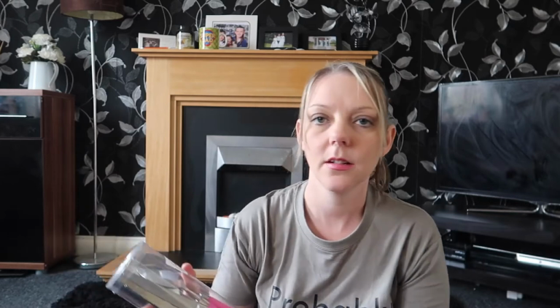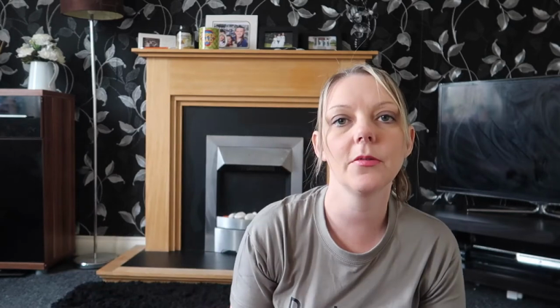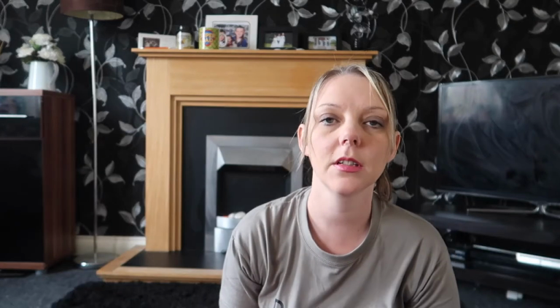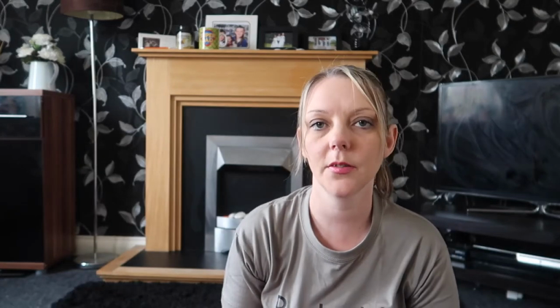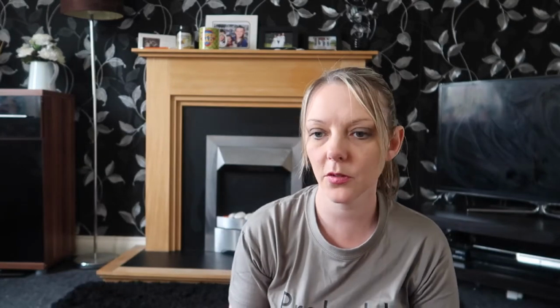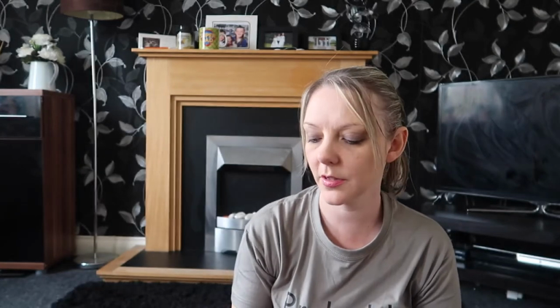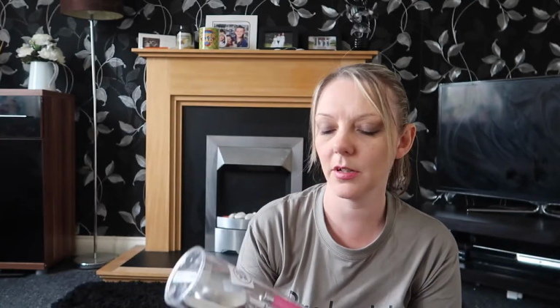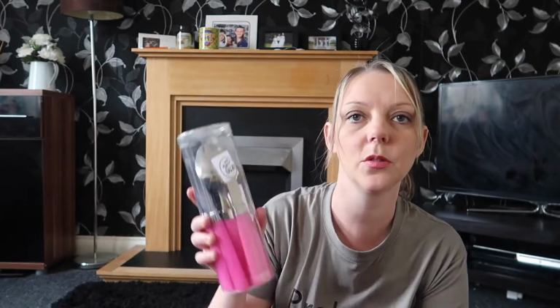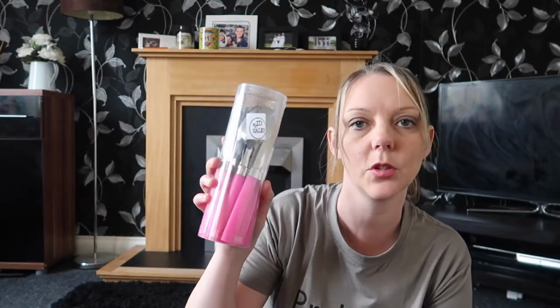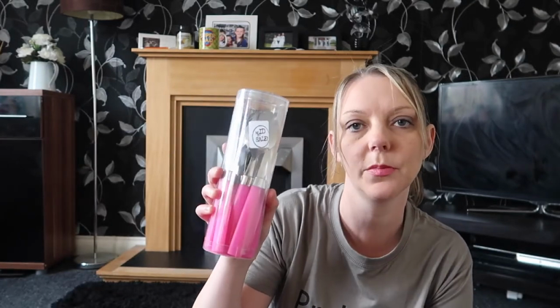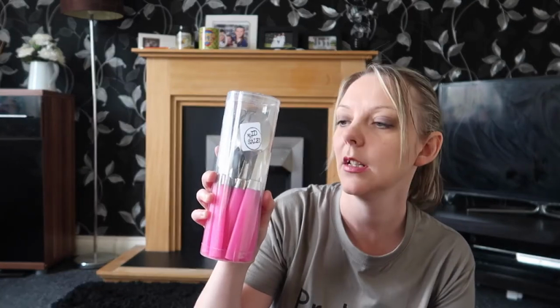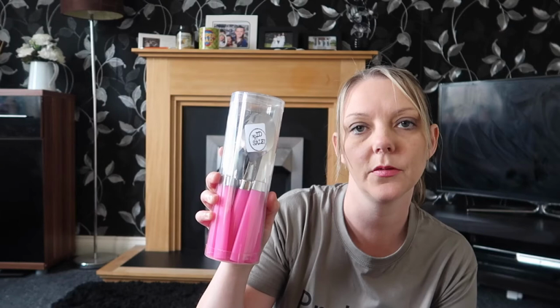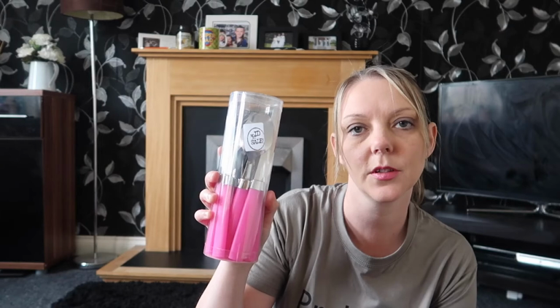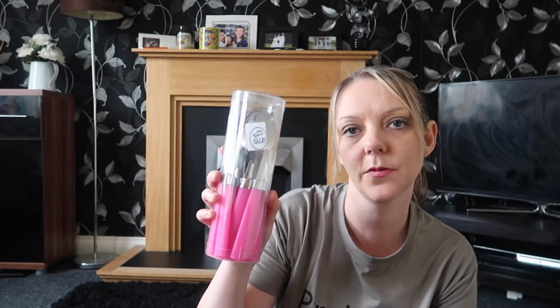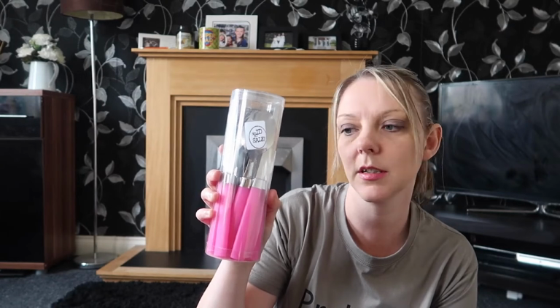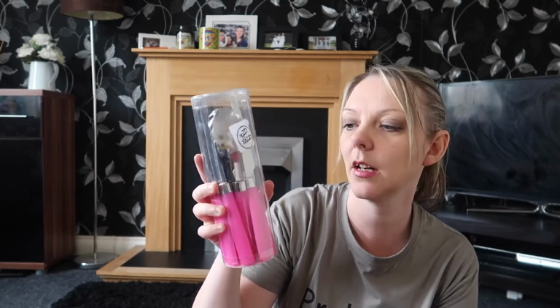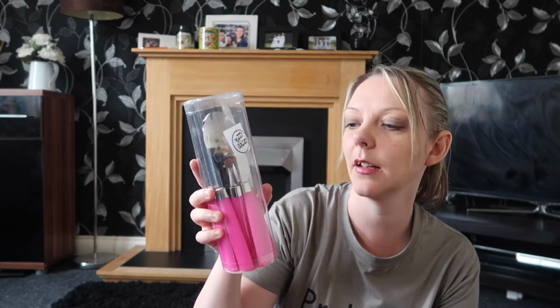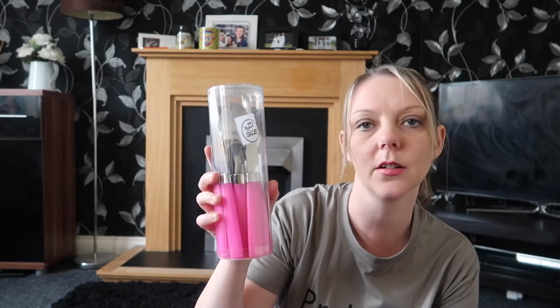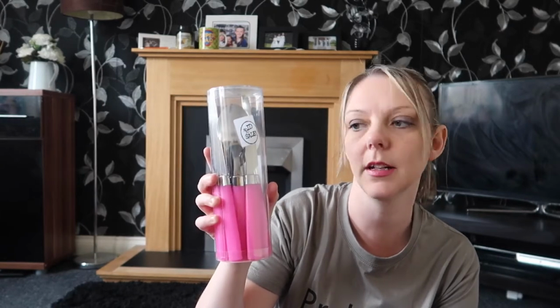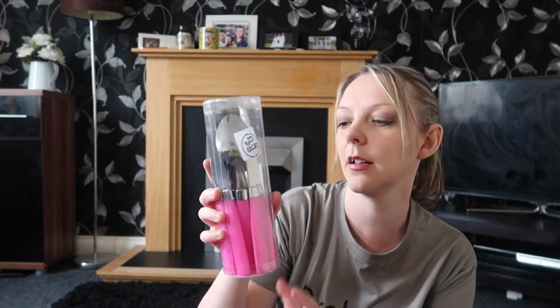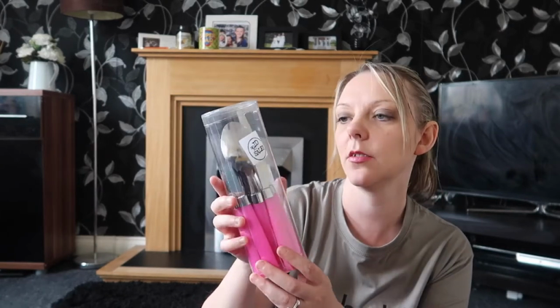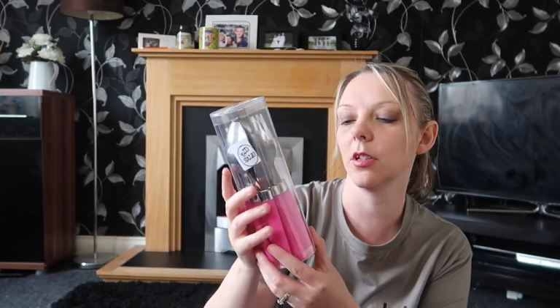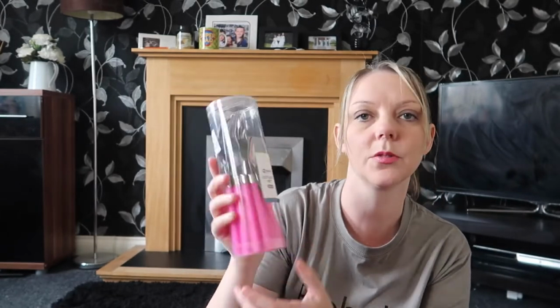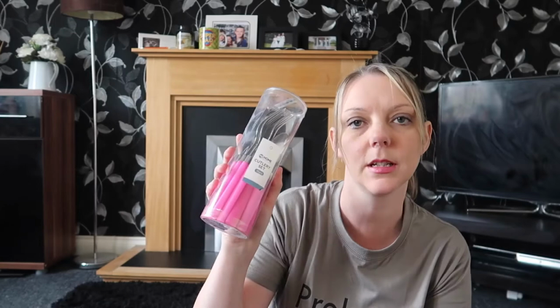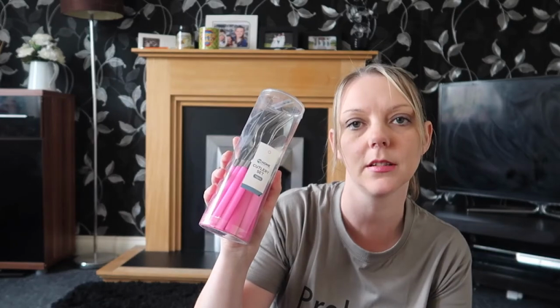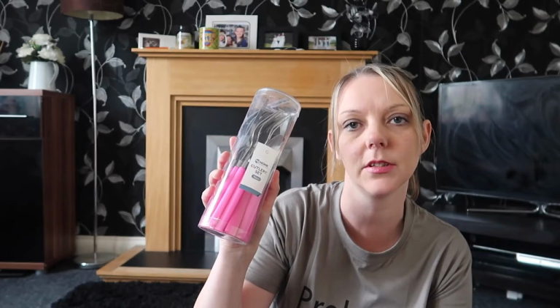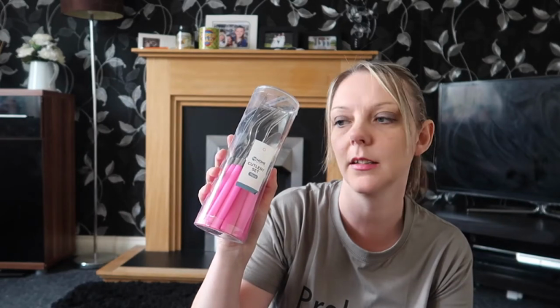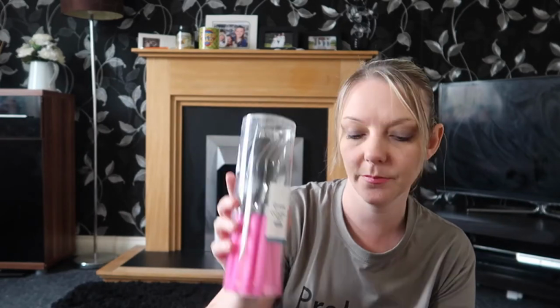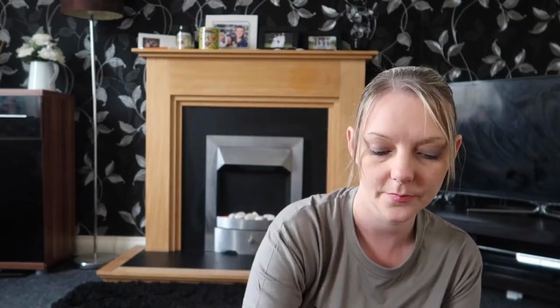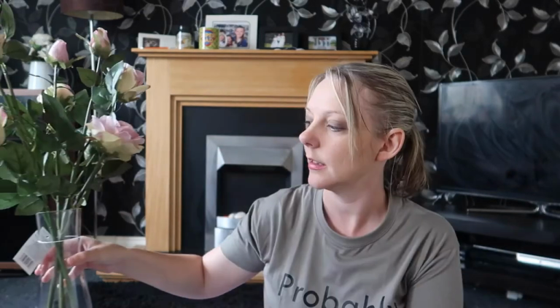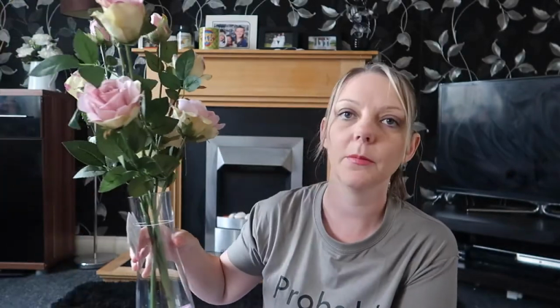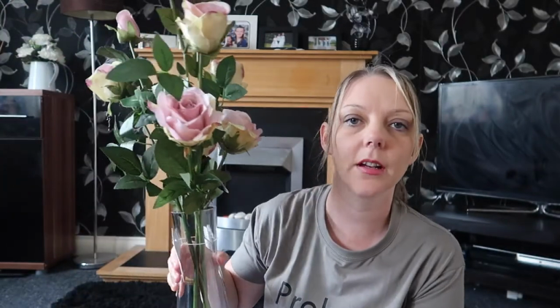We're forever losing our knives and forks so I just bought some cheap ones. These were £4.99 and I got the pink set — just the usual 16-piece cutlery set.